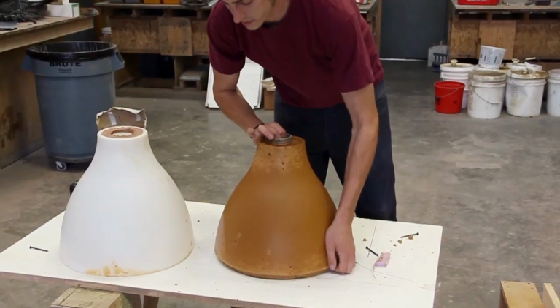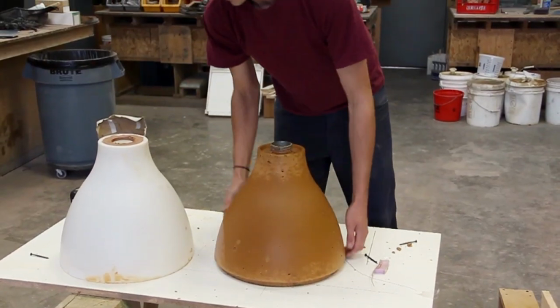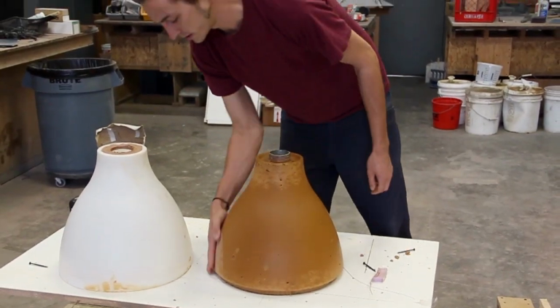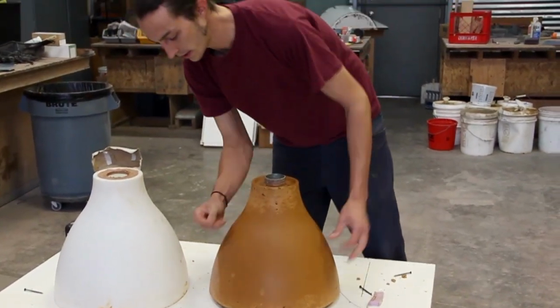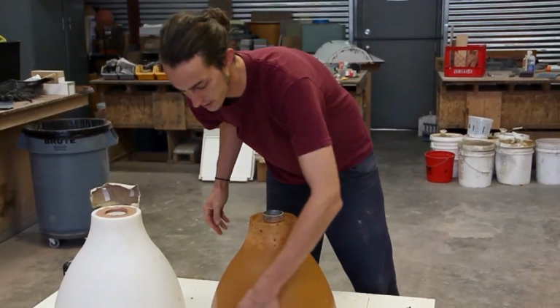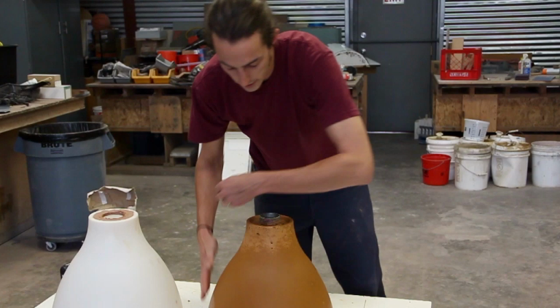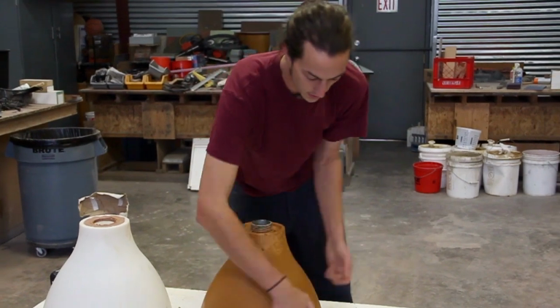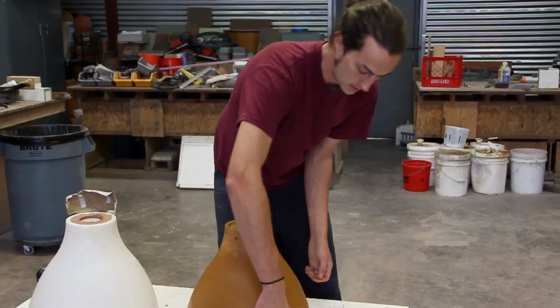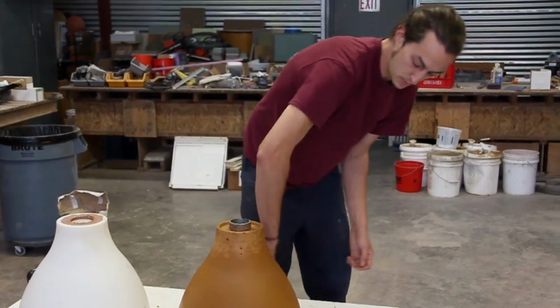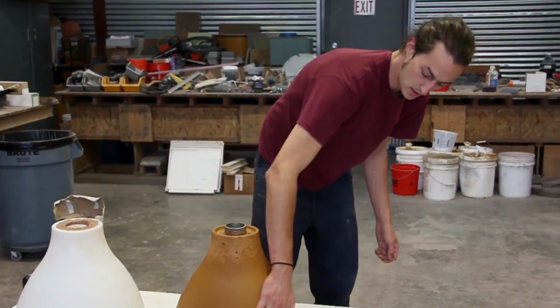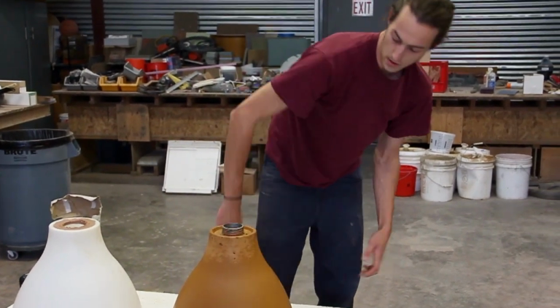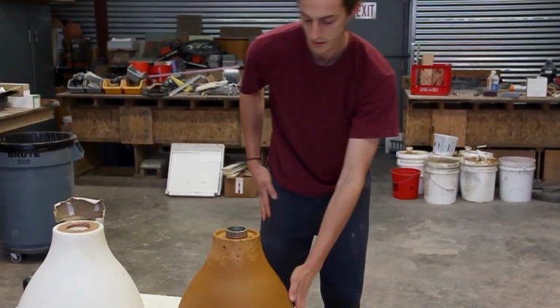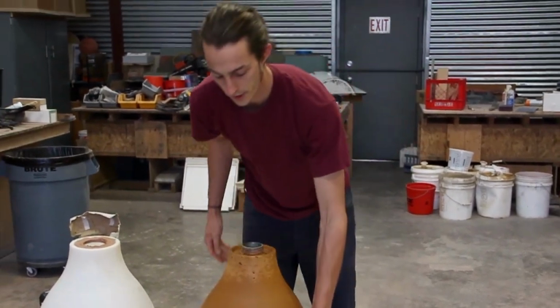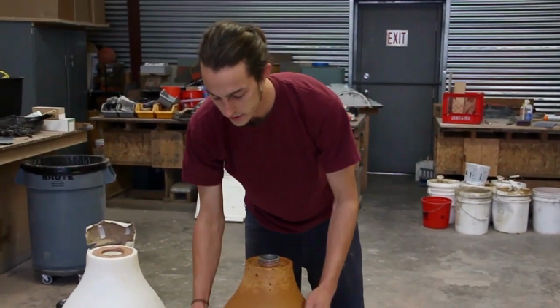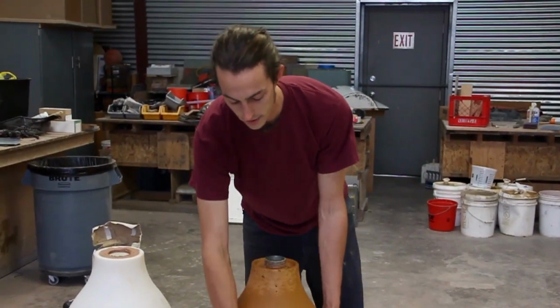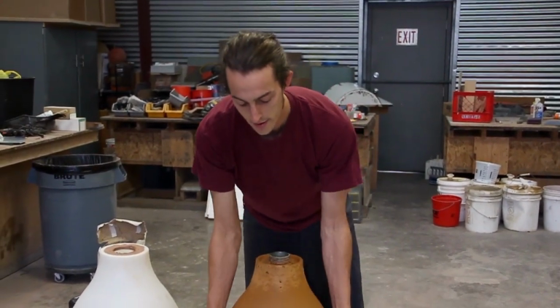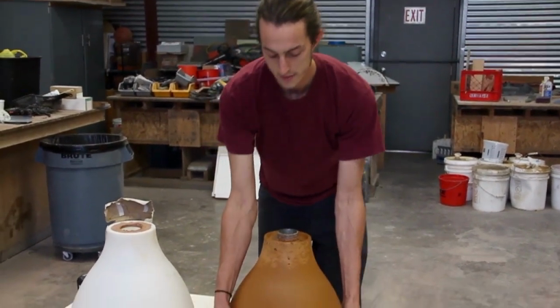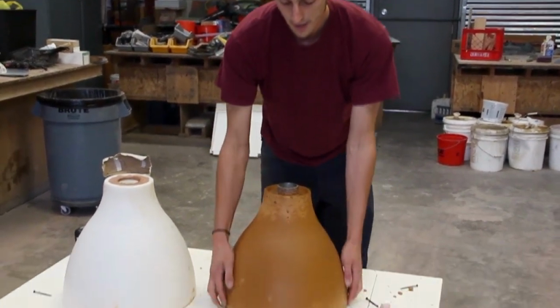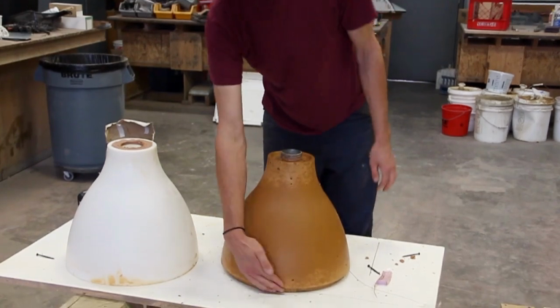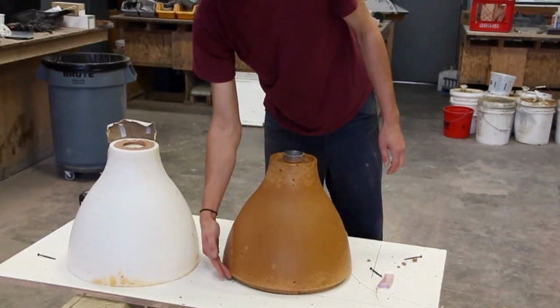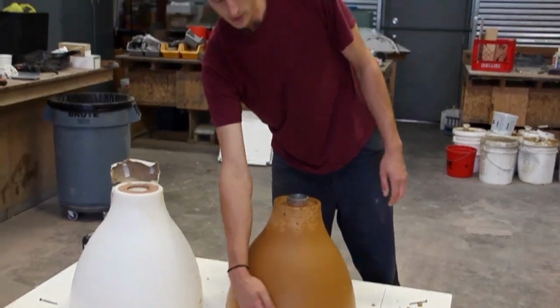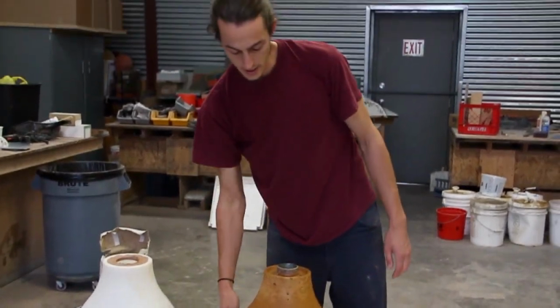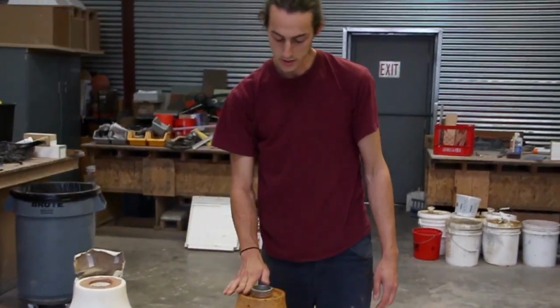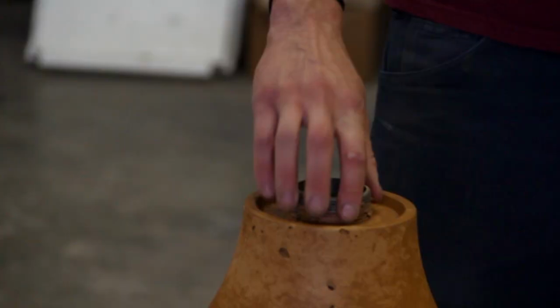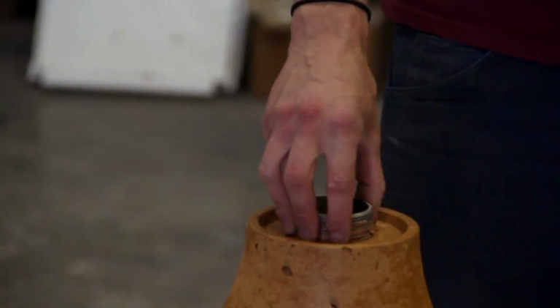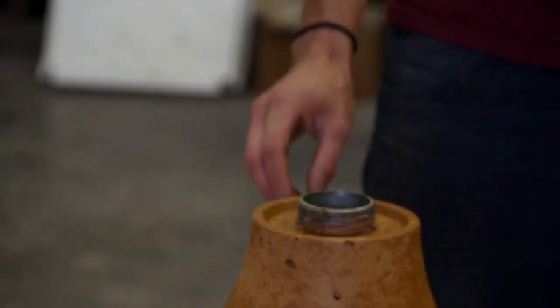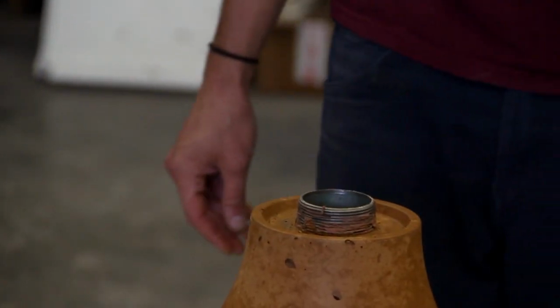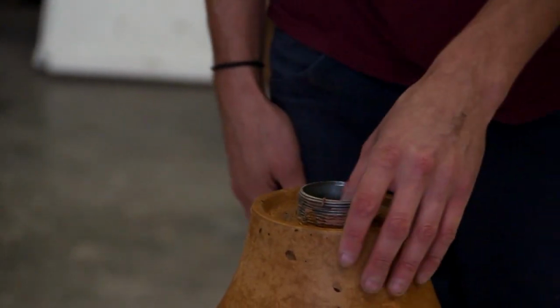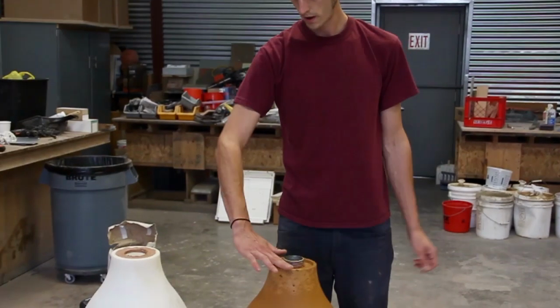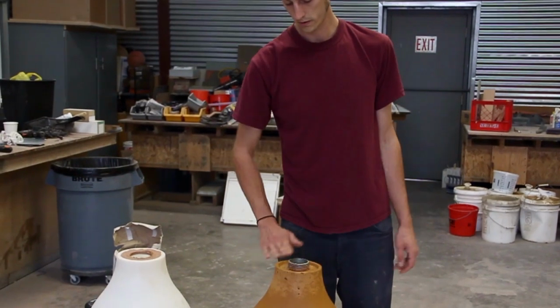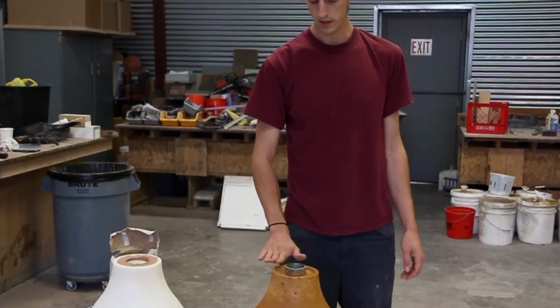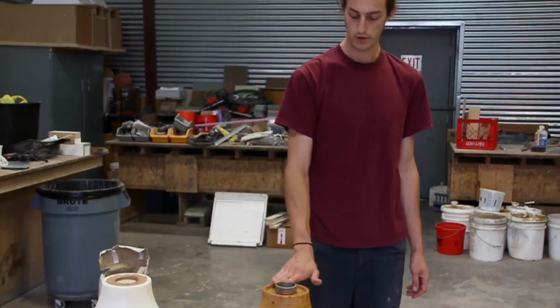So there's demolding it. Looks pretty good. Now what I would do is take a diamond hand pad, hit up all these edges, and then just grind that top down — grind it nice and flush.